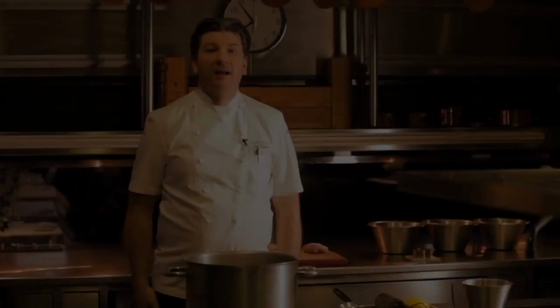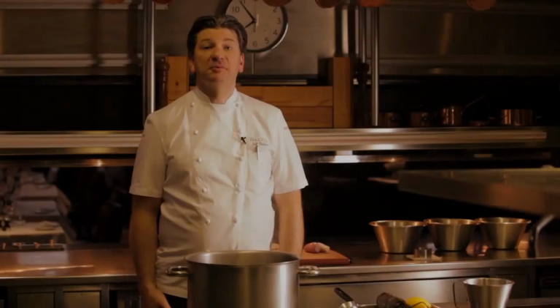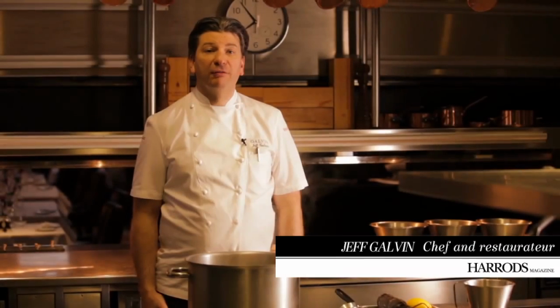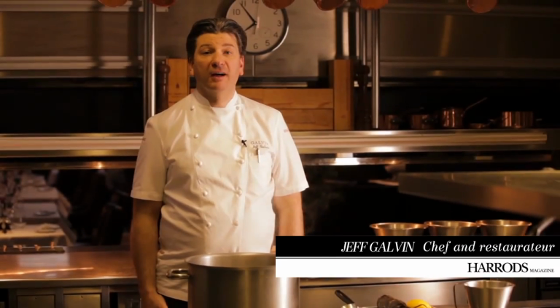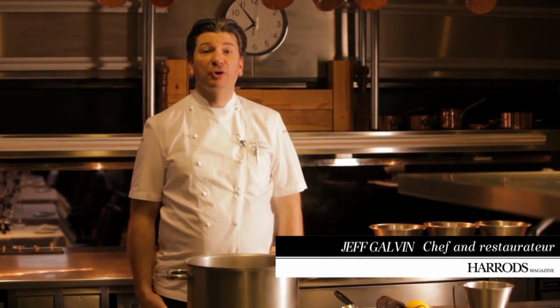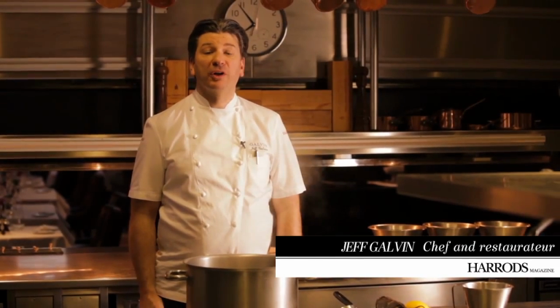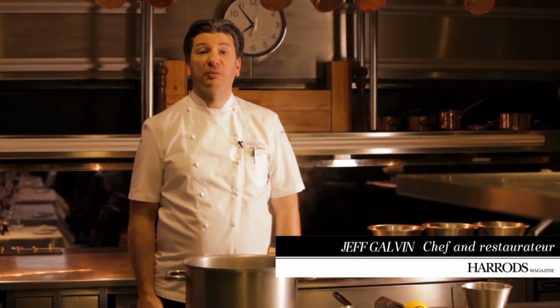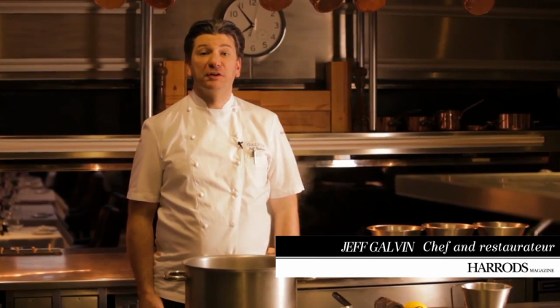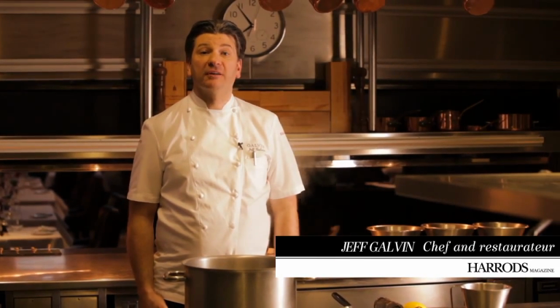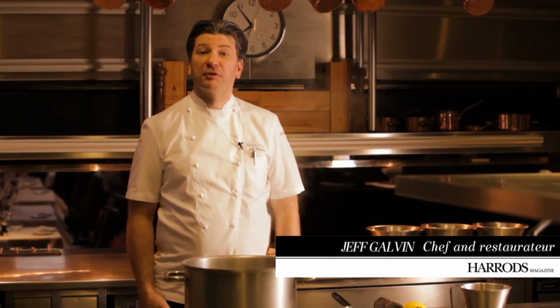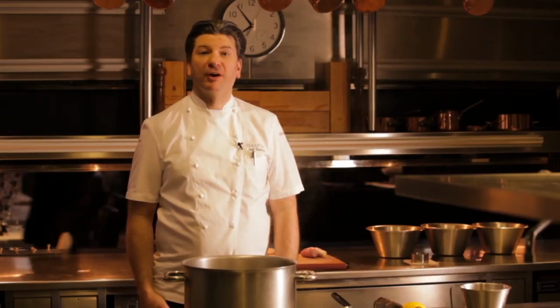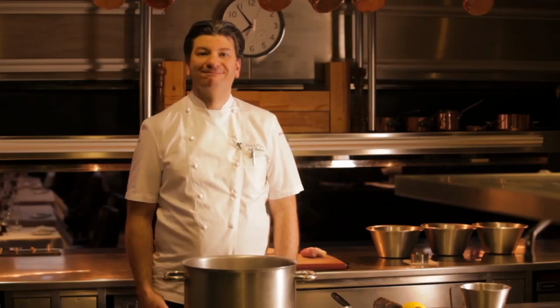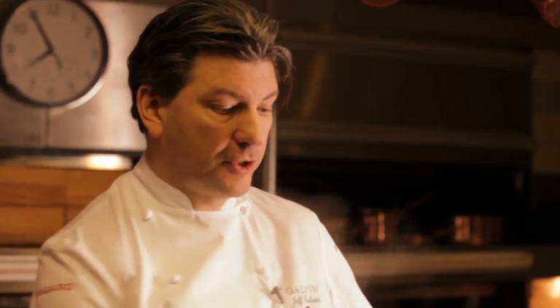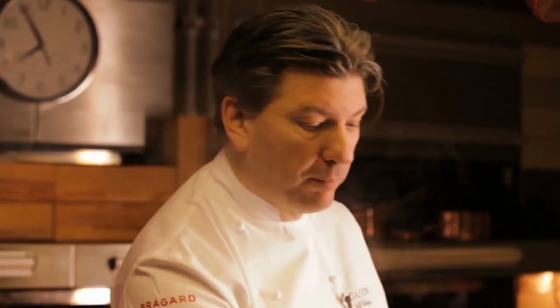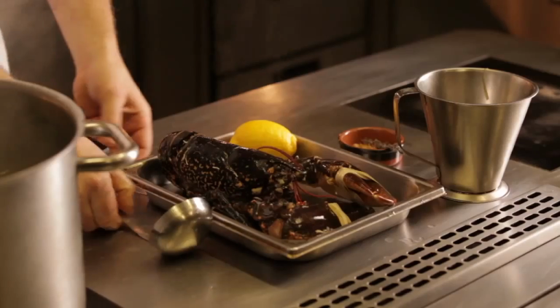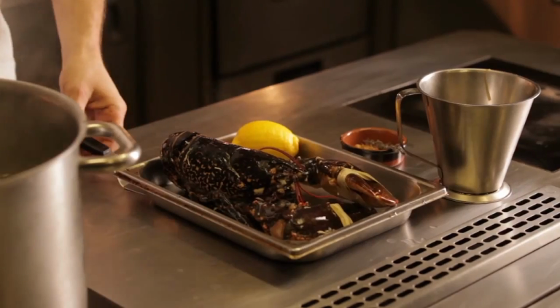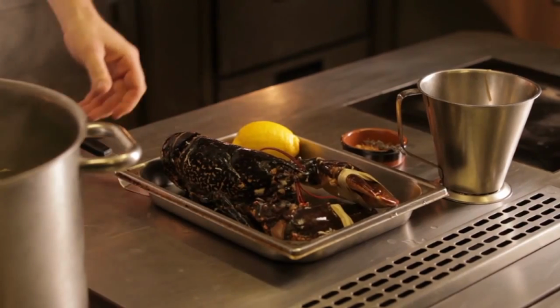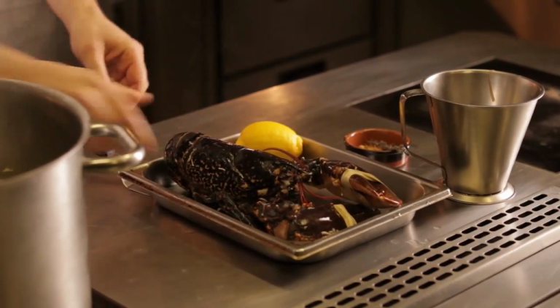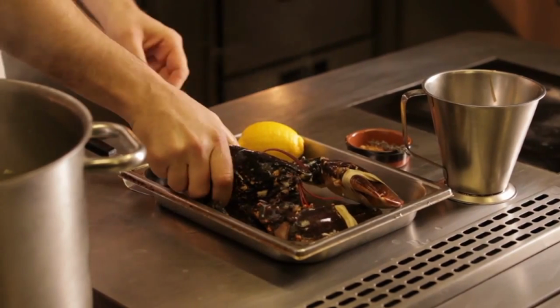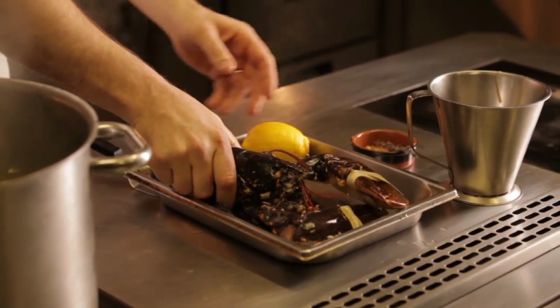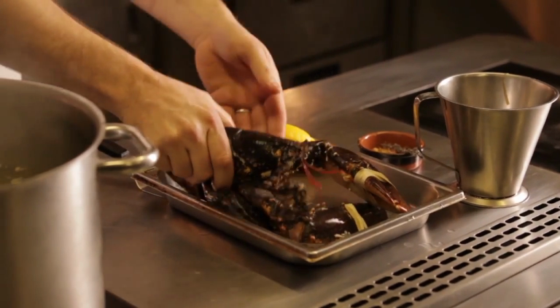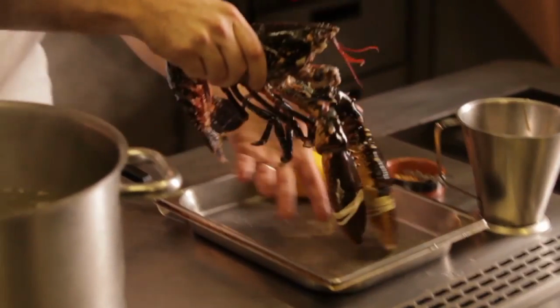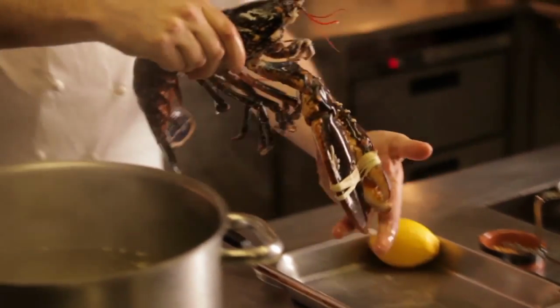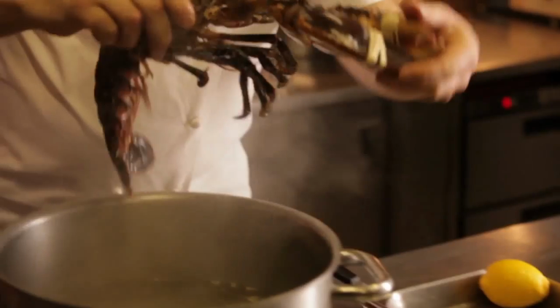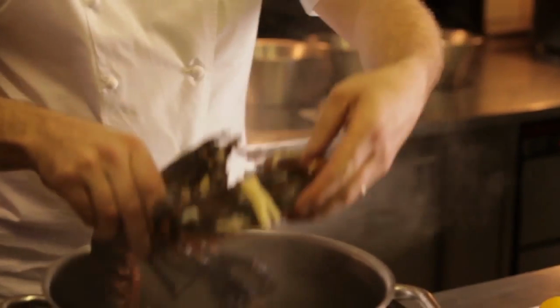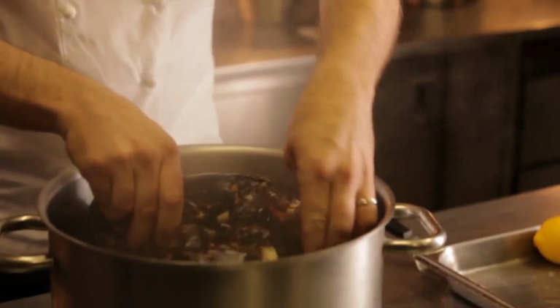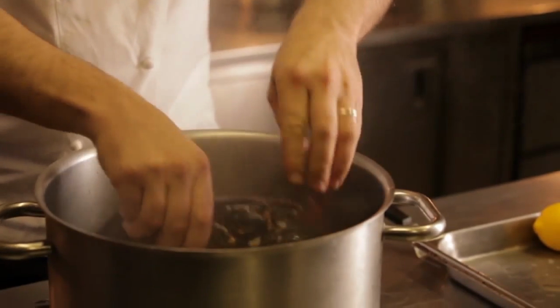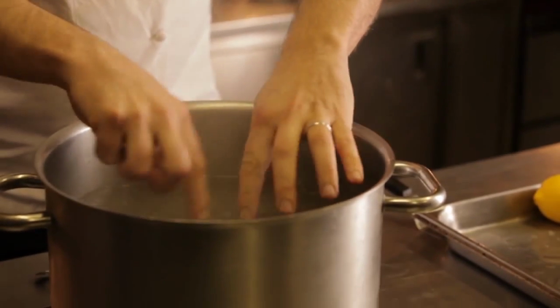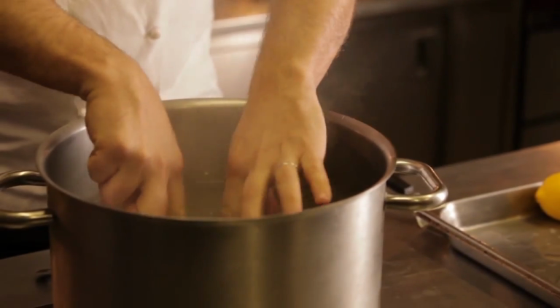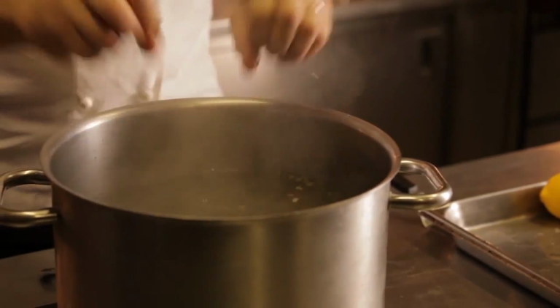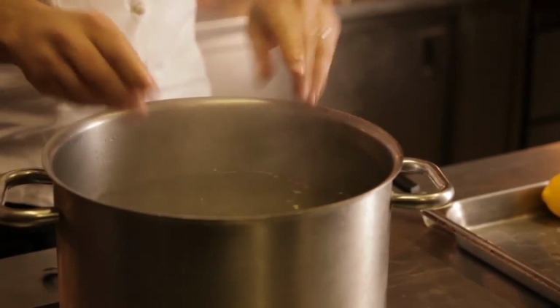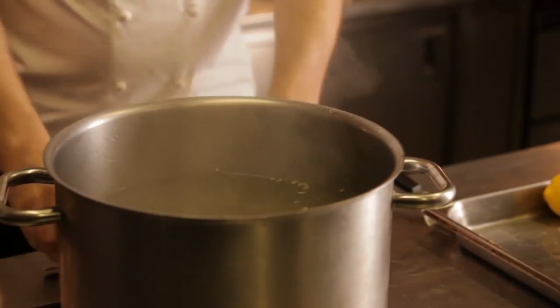My name's Chef Galvin and I'm going to cook this morning our lobster fish cake with lobster vinaigrette. I'm just going to blanch this Cornish lobster in our court bouillon that we've made, just drop him in for about 11 minutes and switch the heat off now.